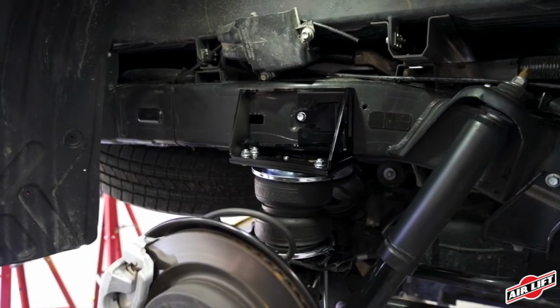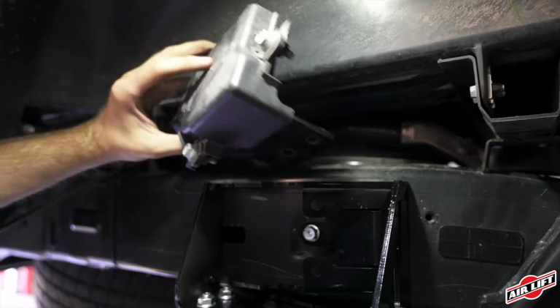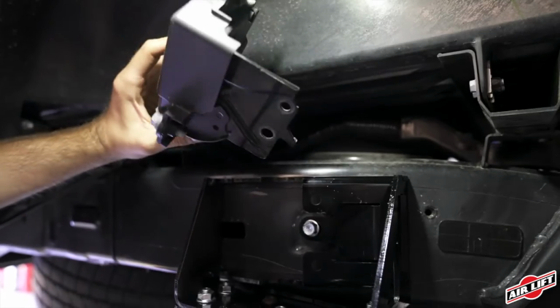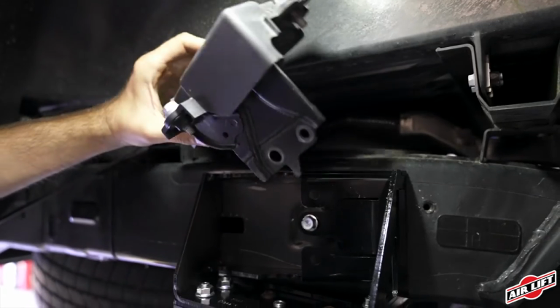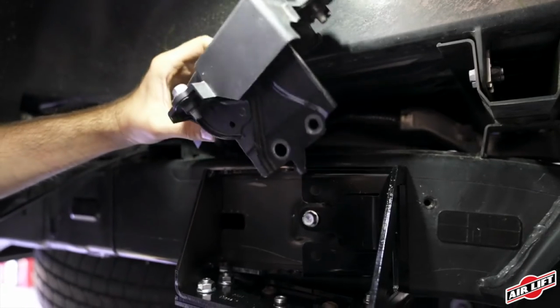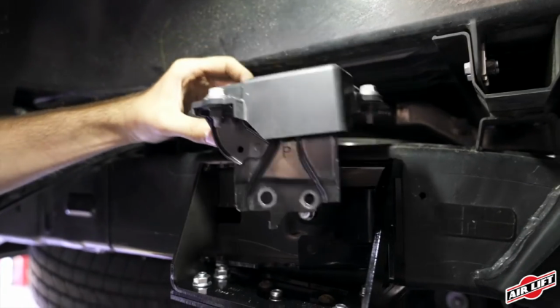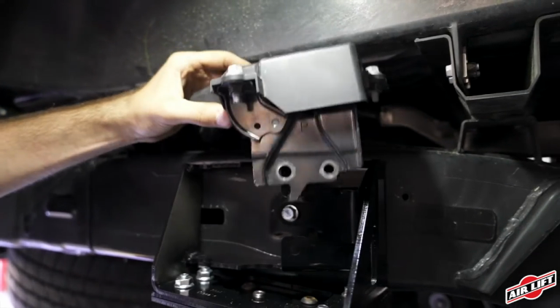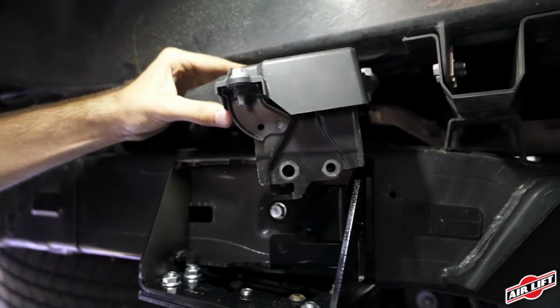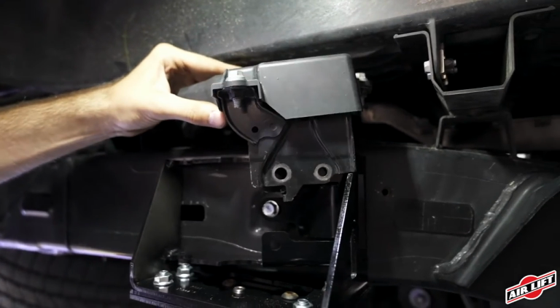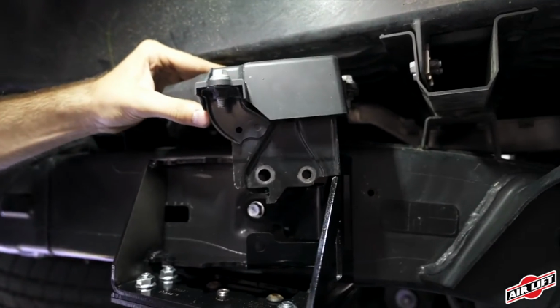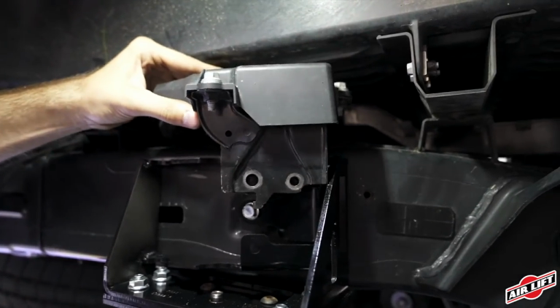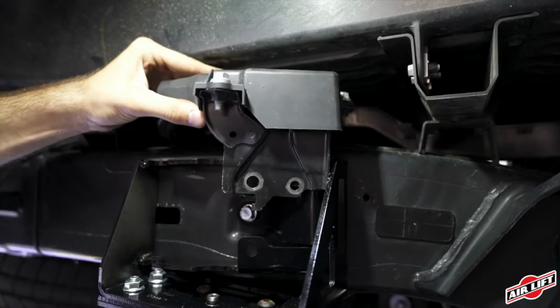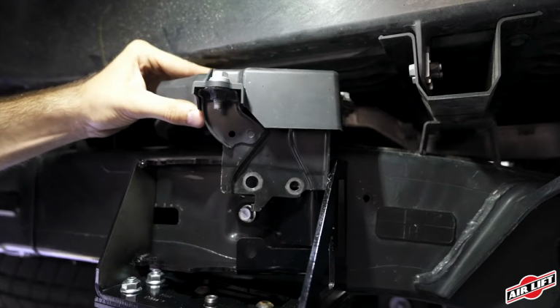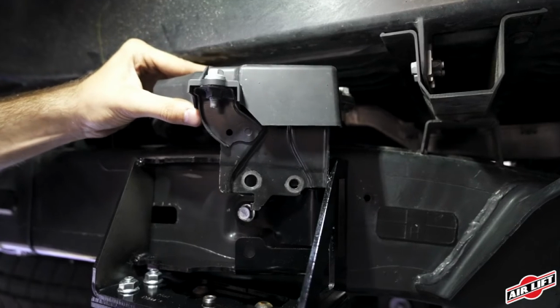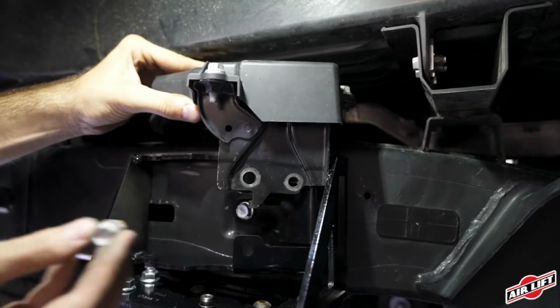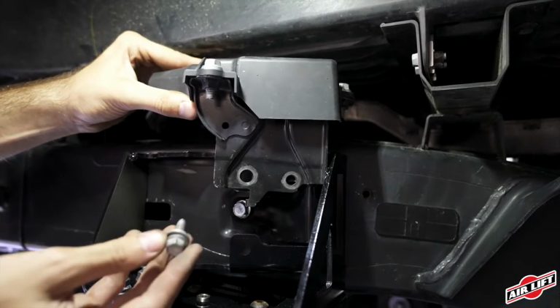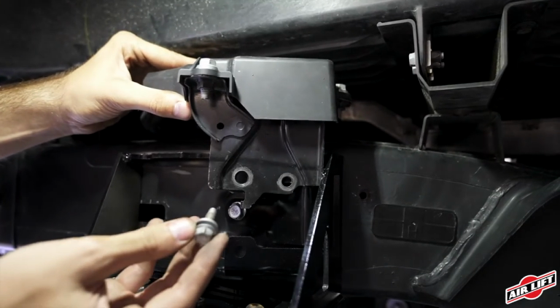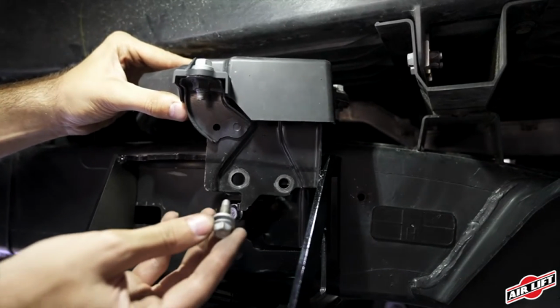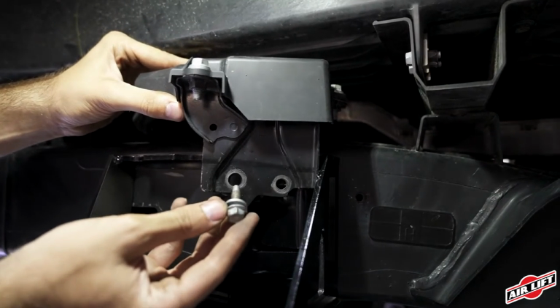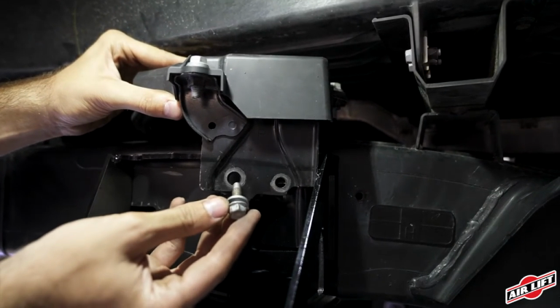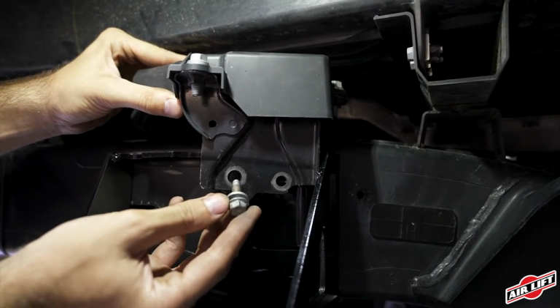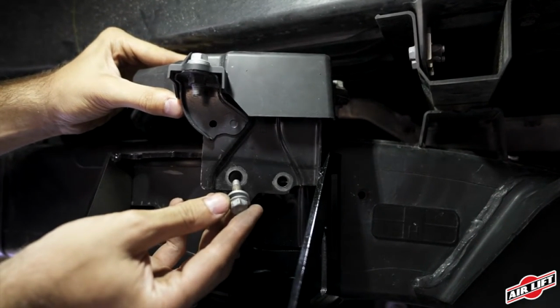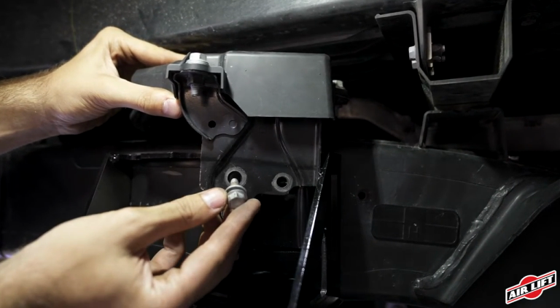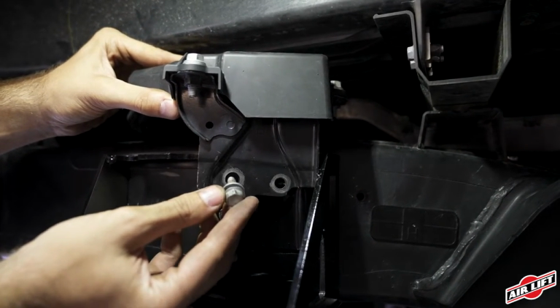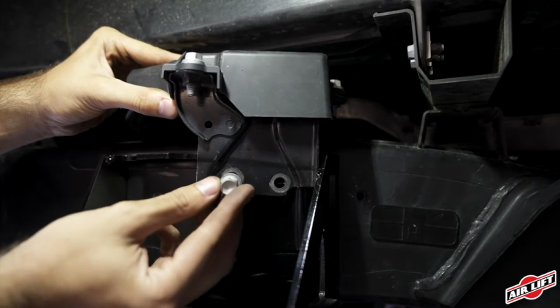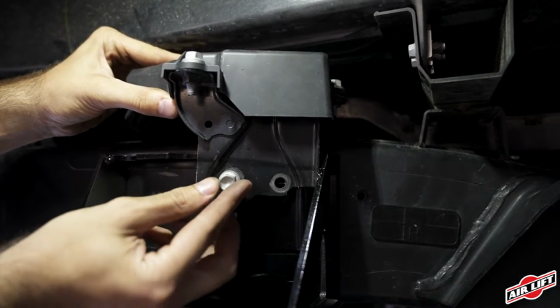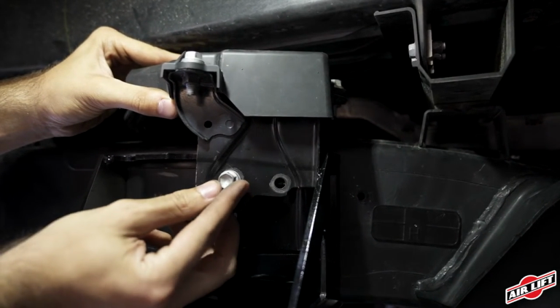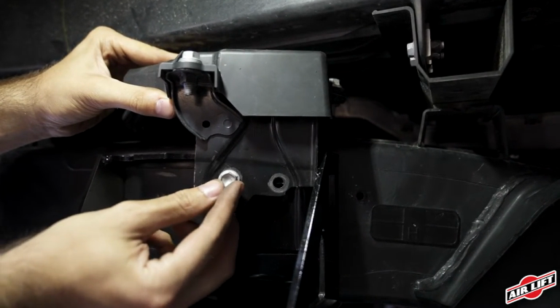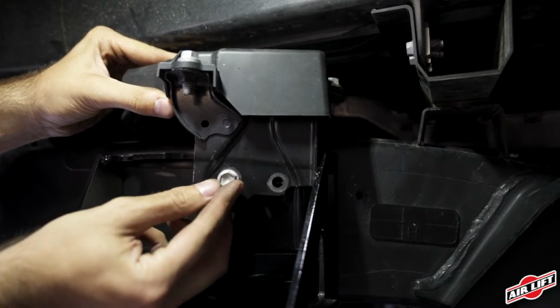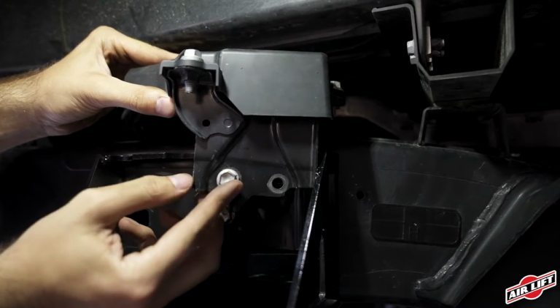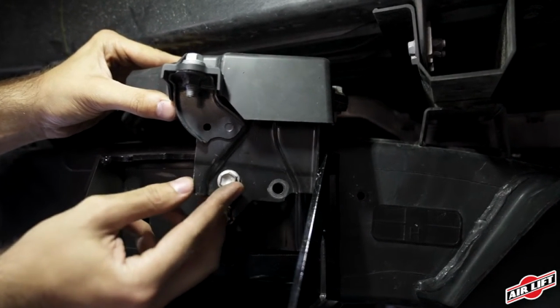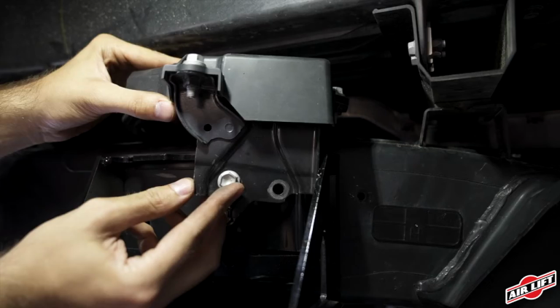Using one of the previously removed module bolts along with a washer and lock nut, attach the module to the upper brace and torque to spec.